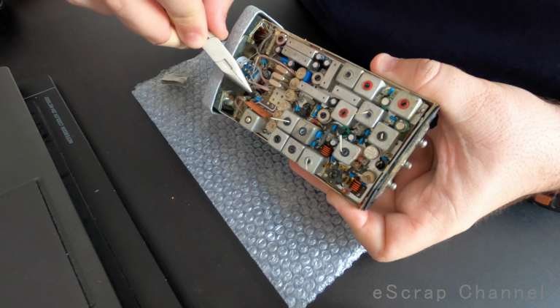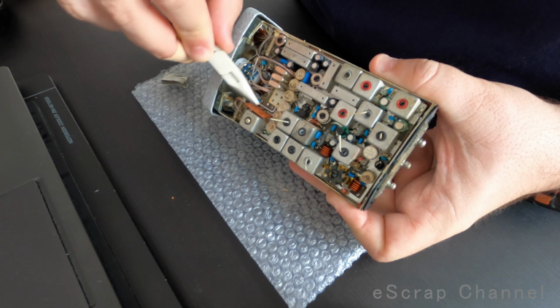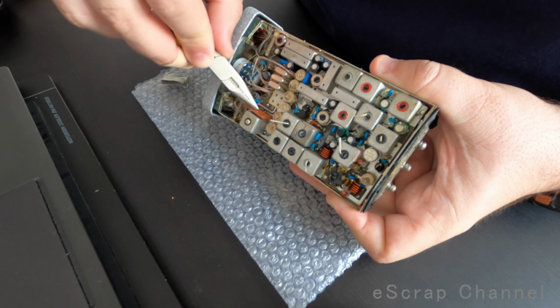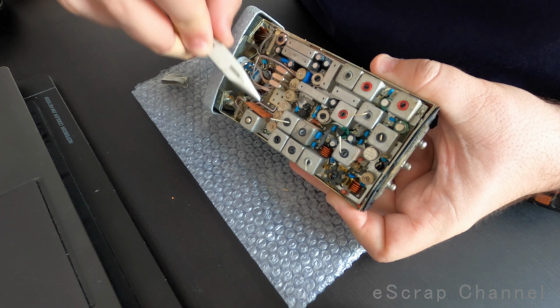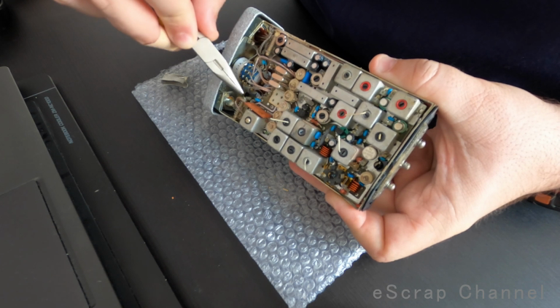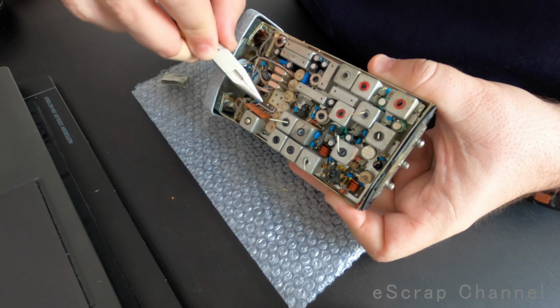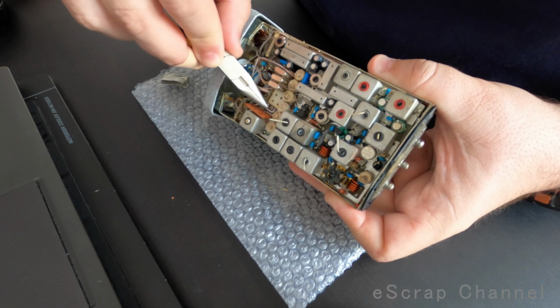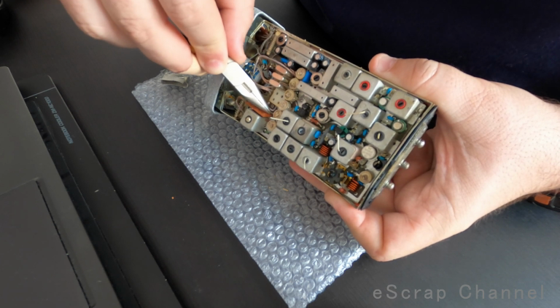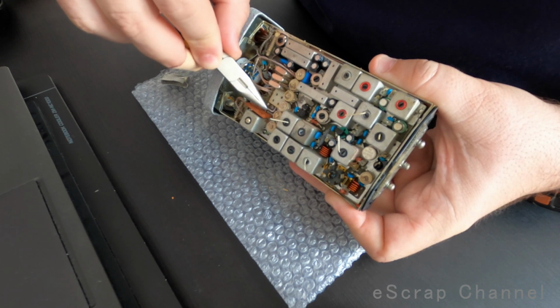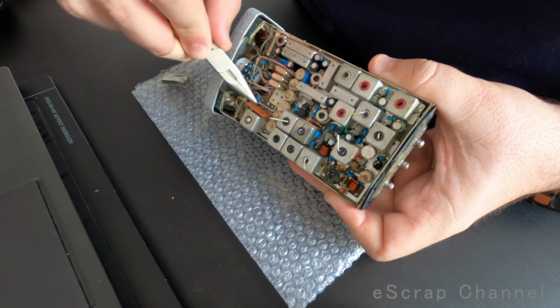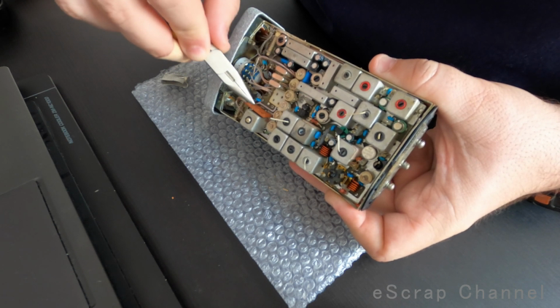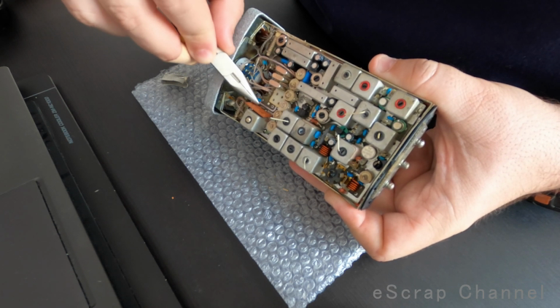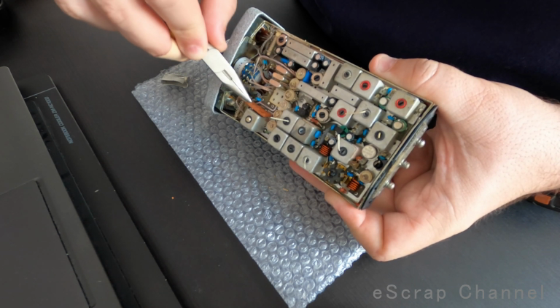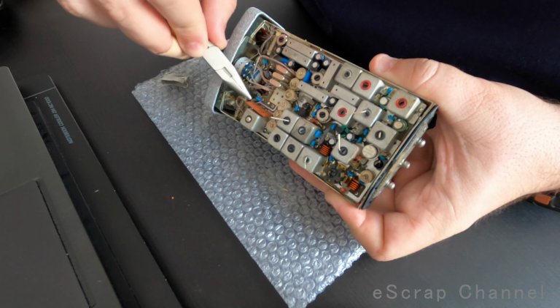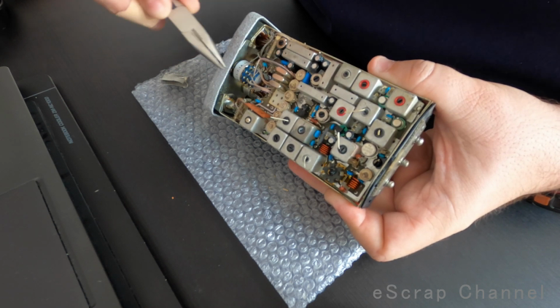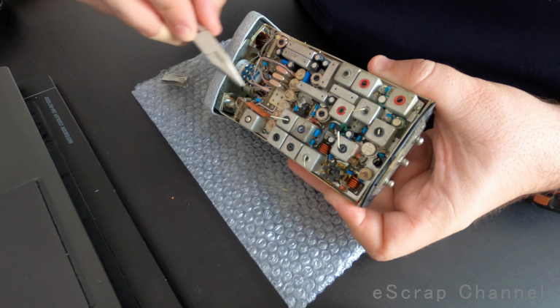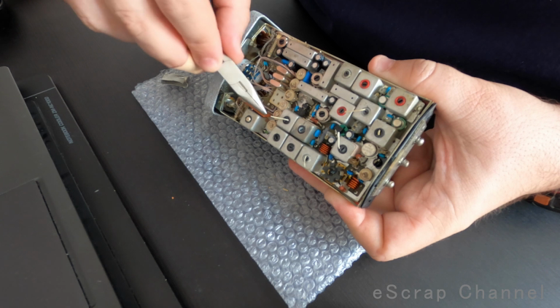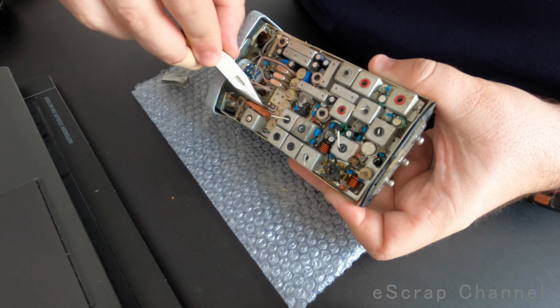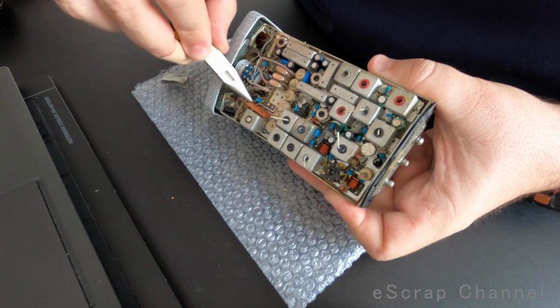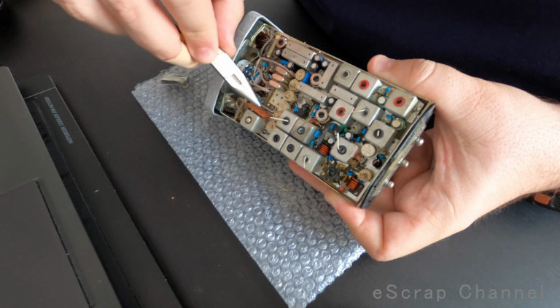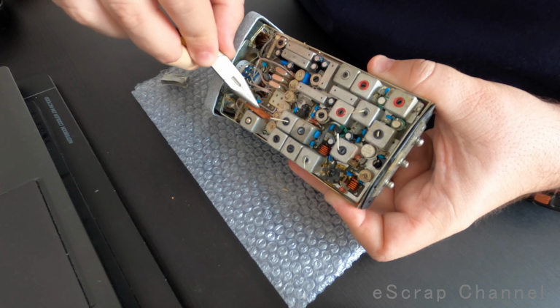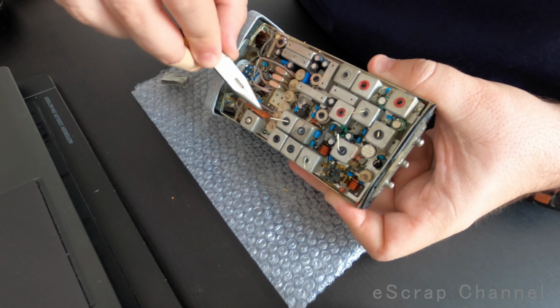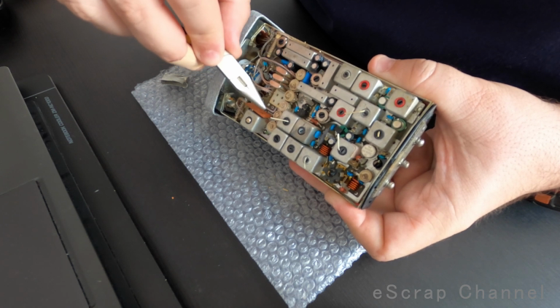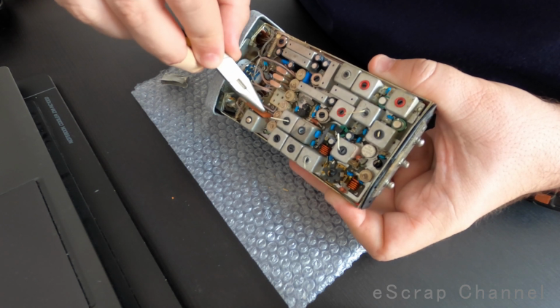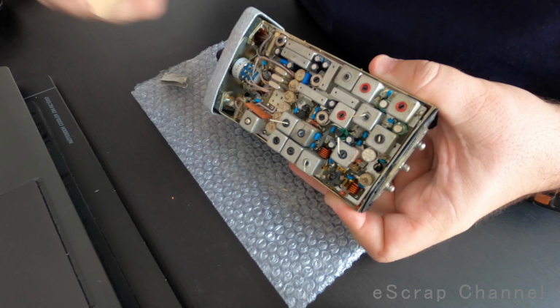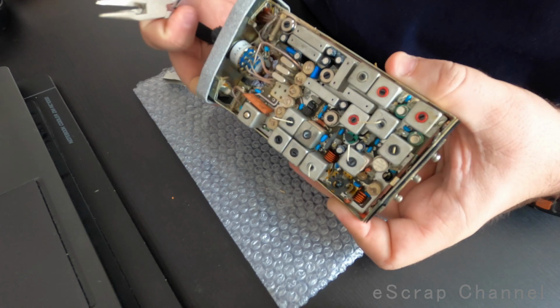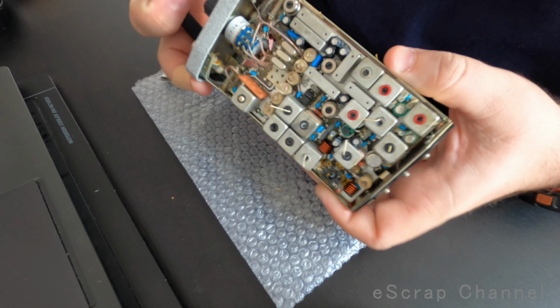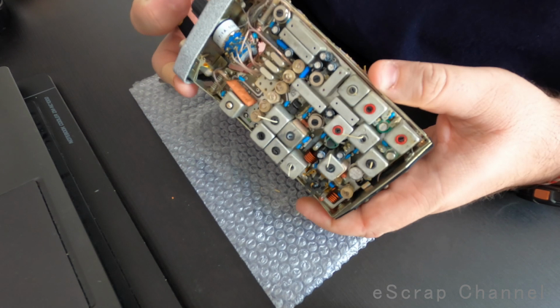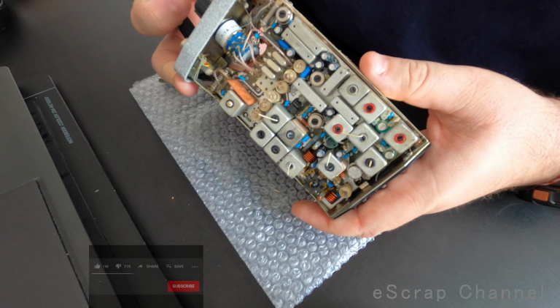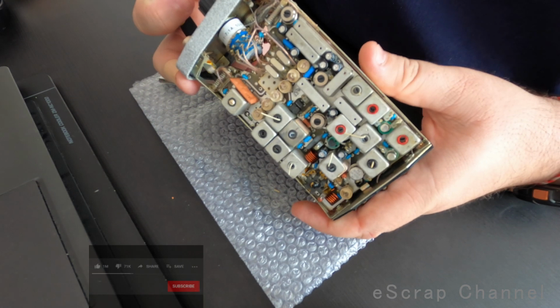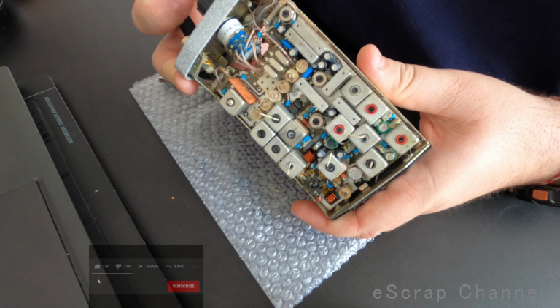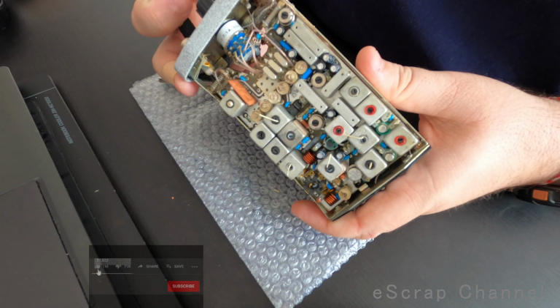On this one we have one, two, three, four, five, six, seven, eight MLCCs hidden under this ceramic cover.